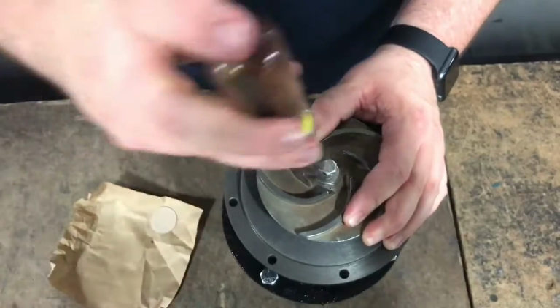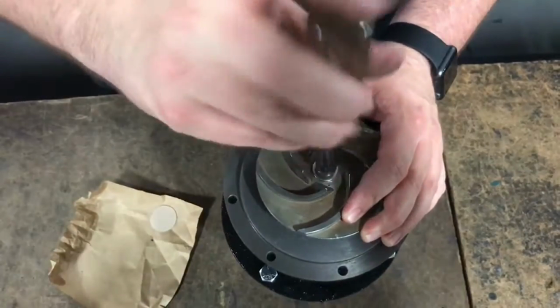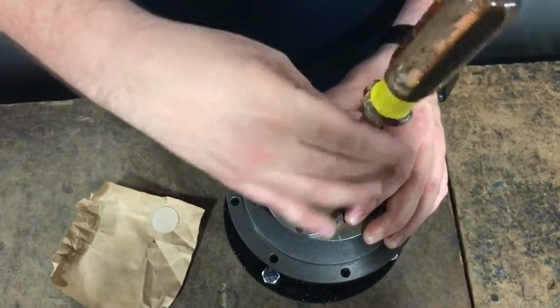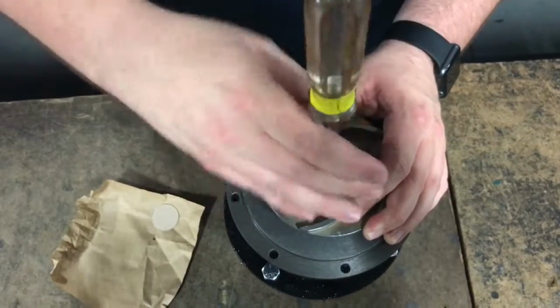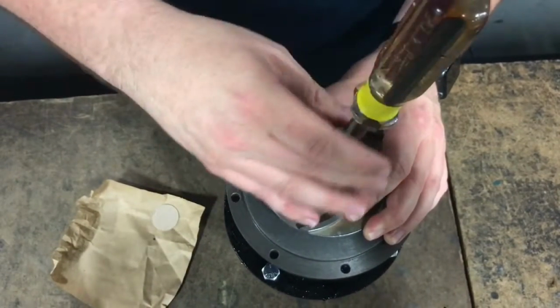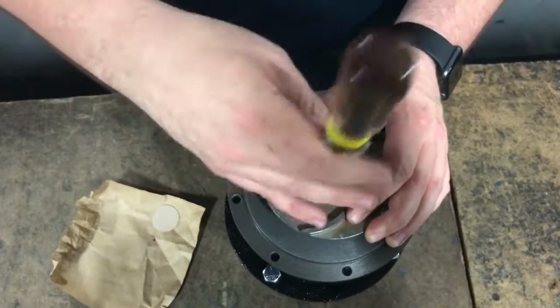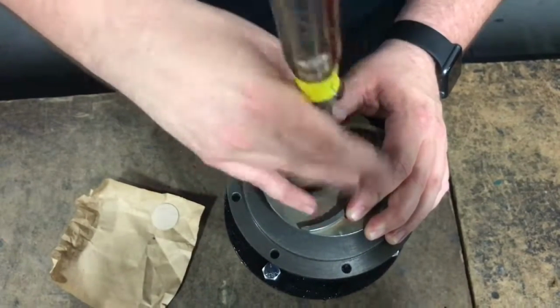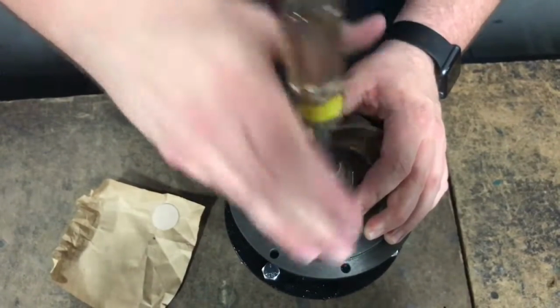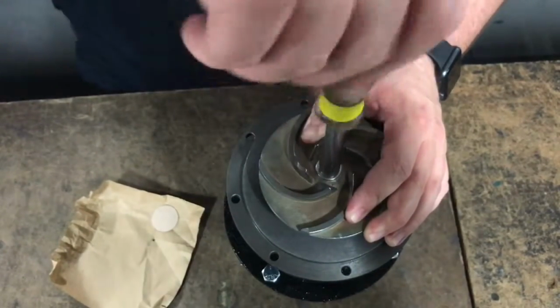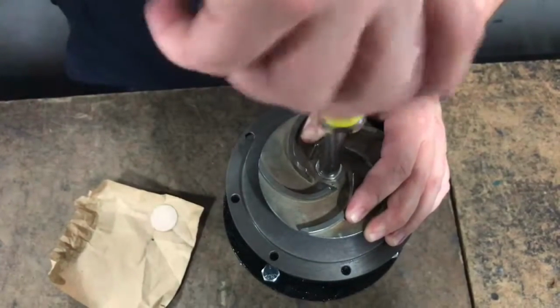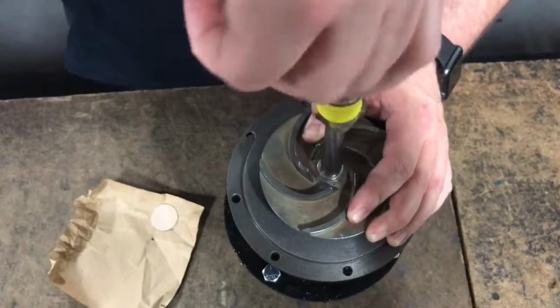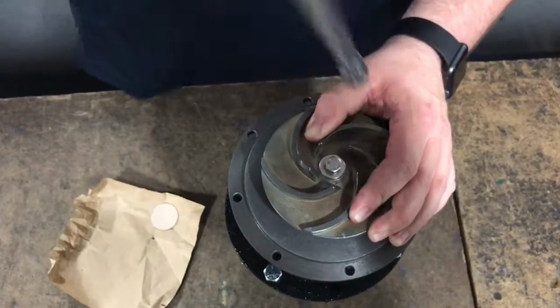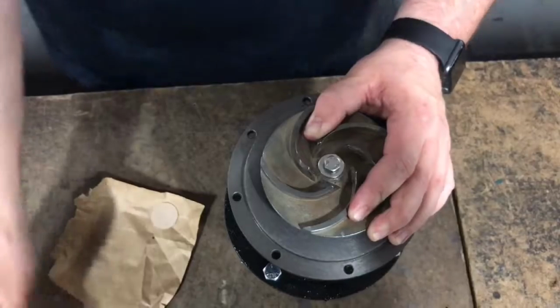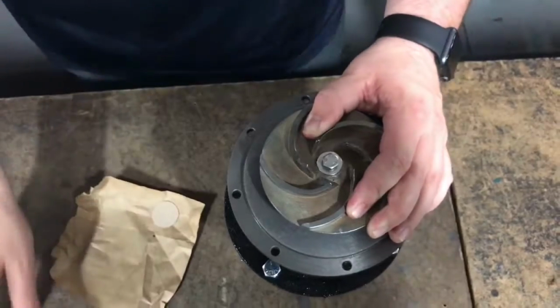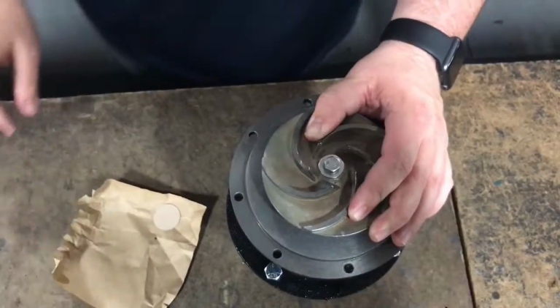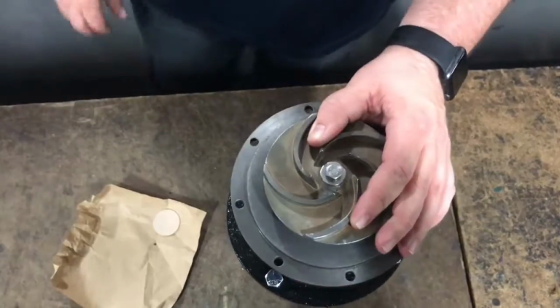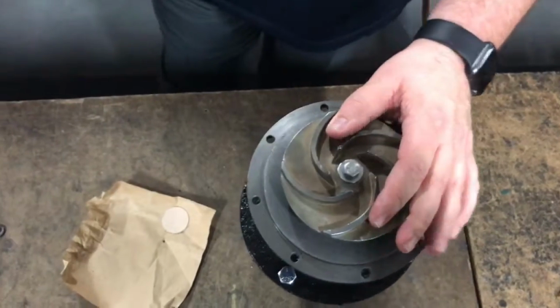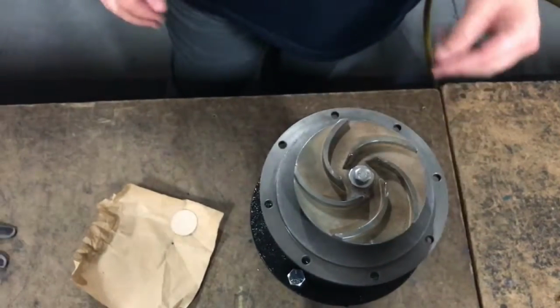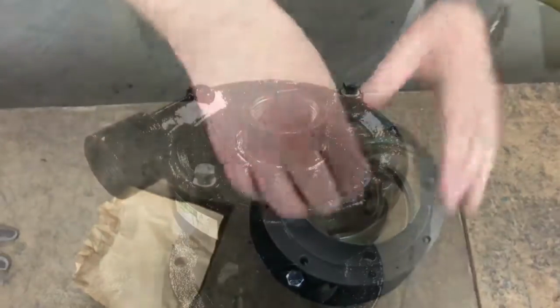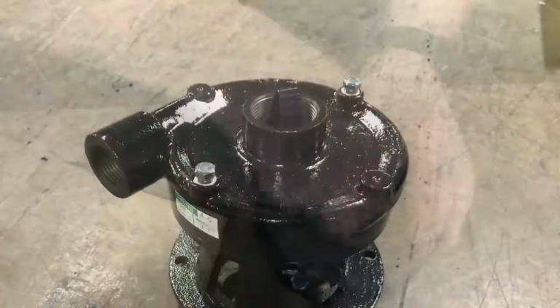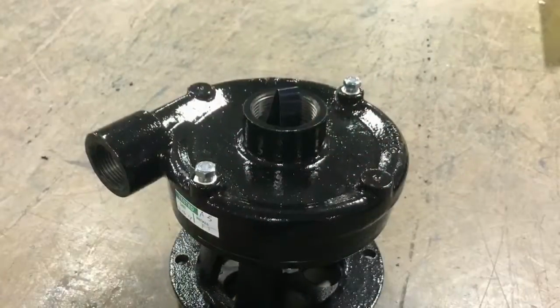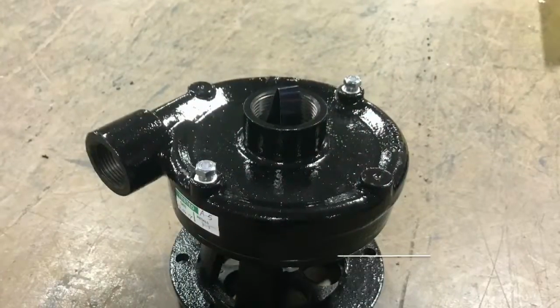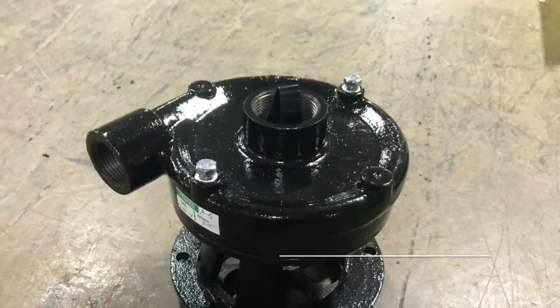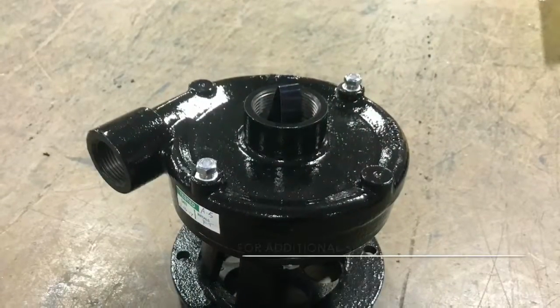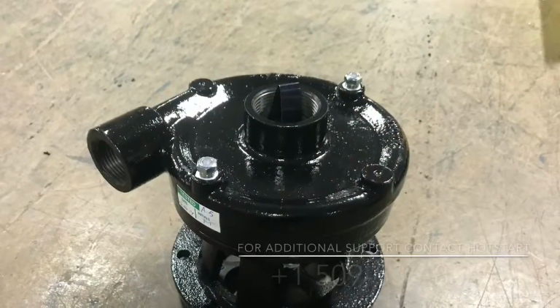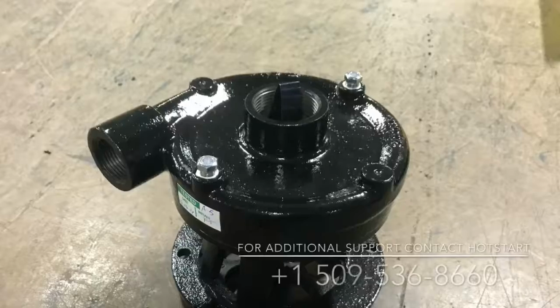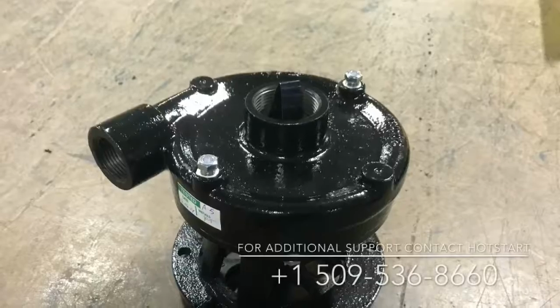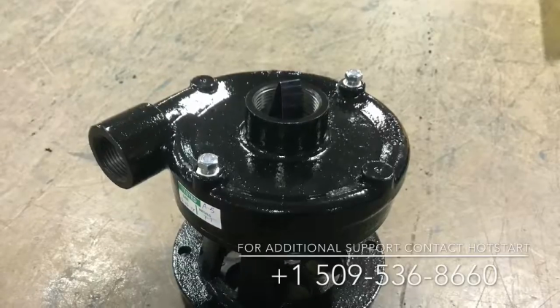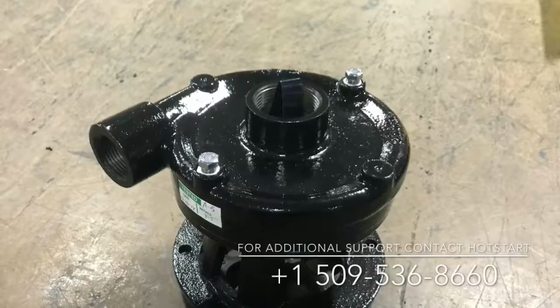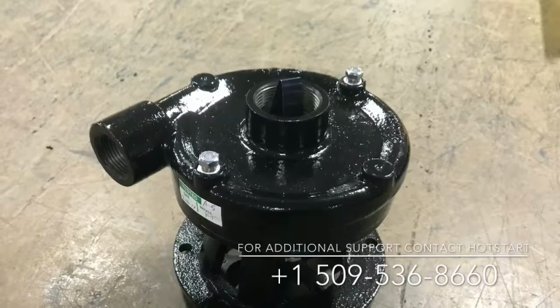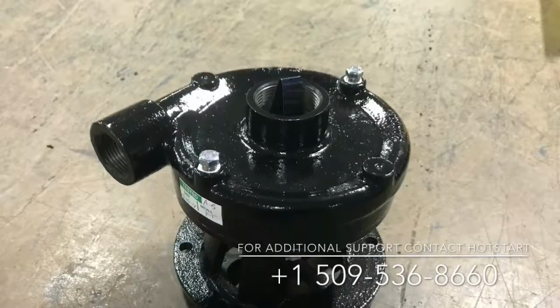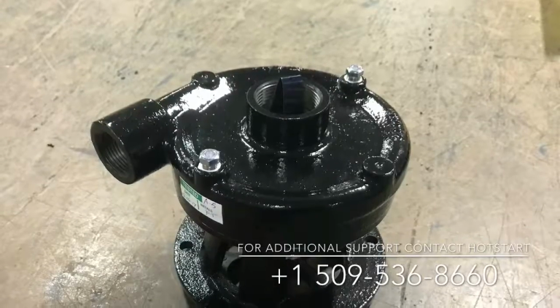We hope you found this video of how to install the type 21 seal useful. If you have further questions, please visit Hot Start online at www.hotstart.com or call the number on the screen.